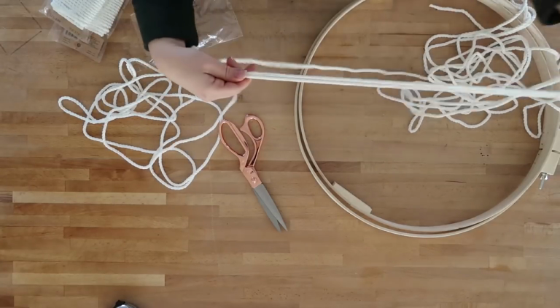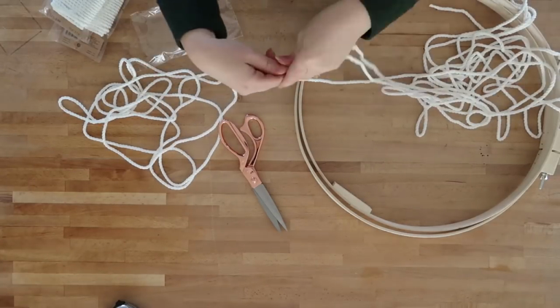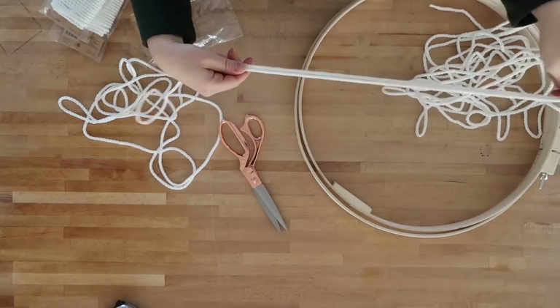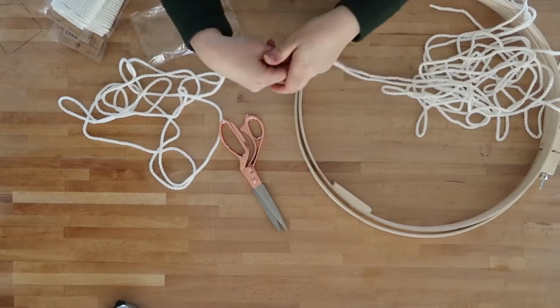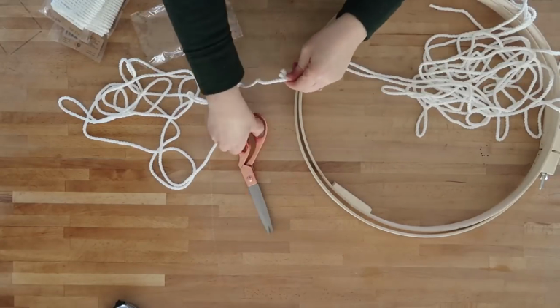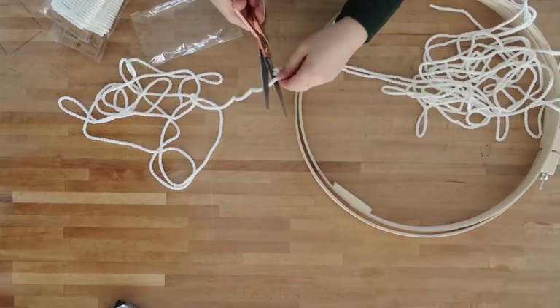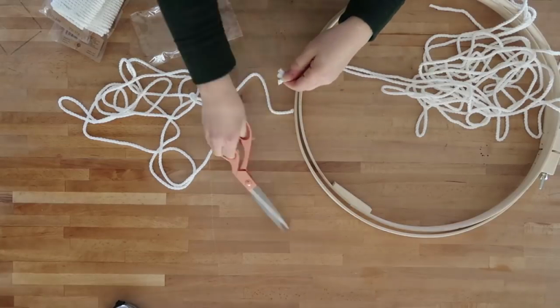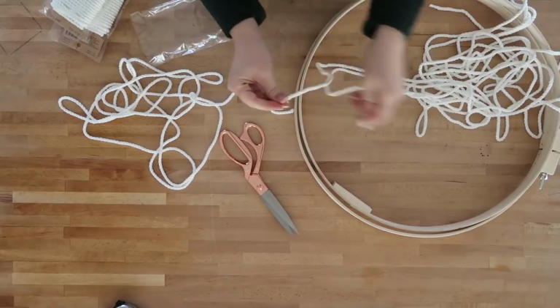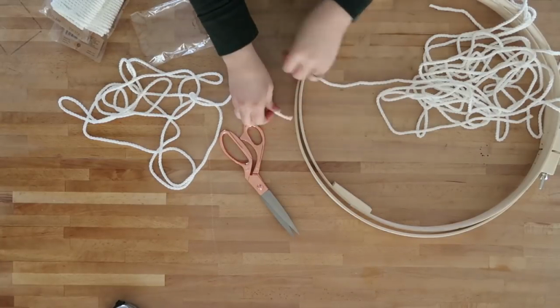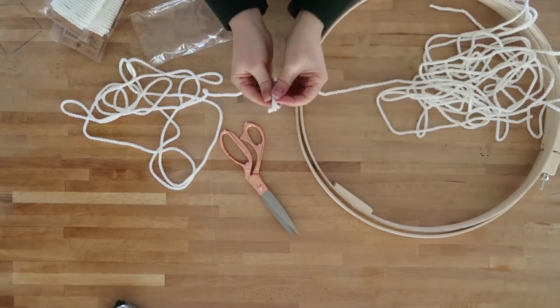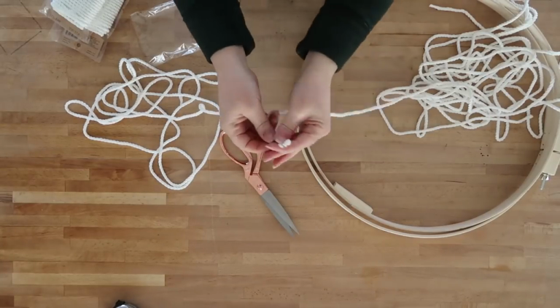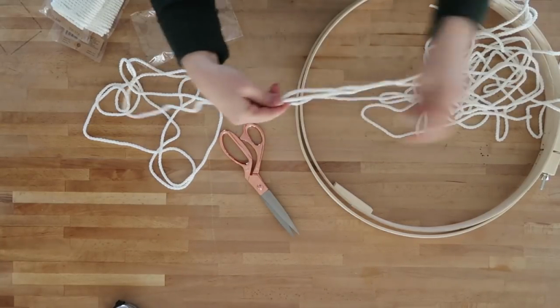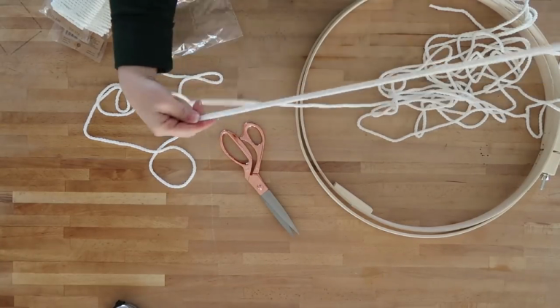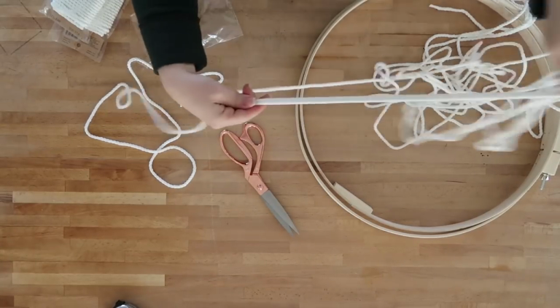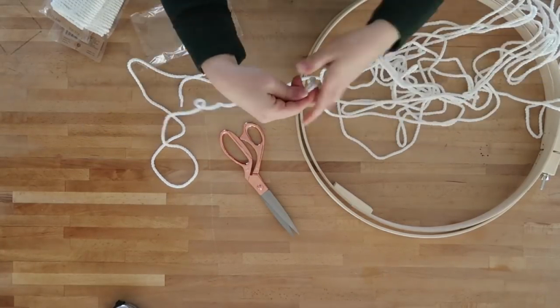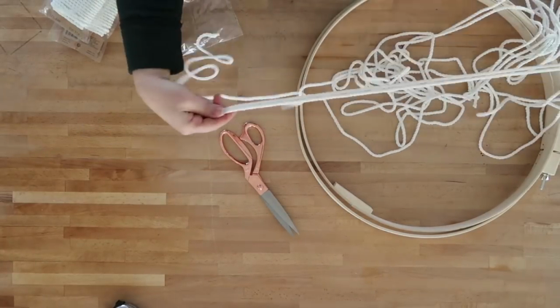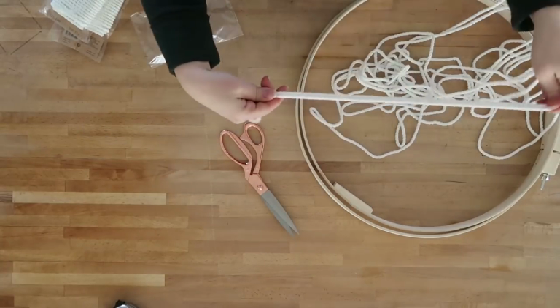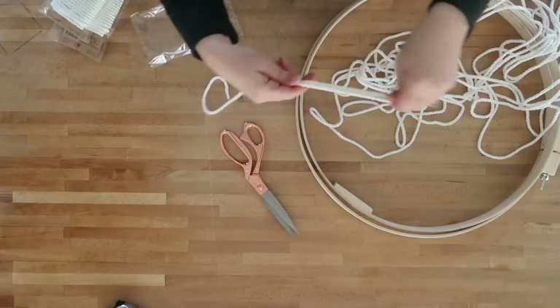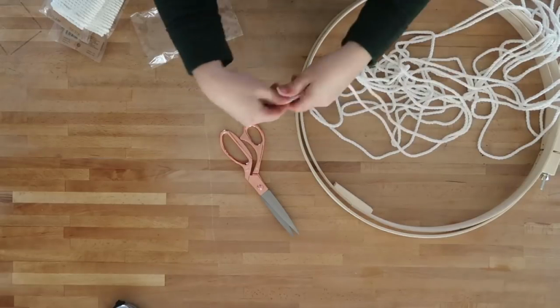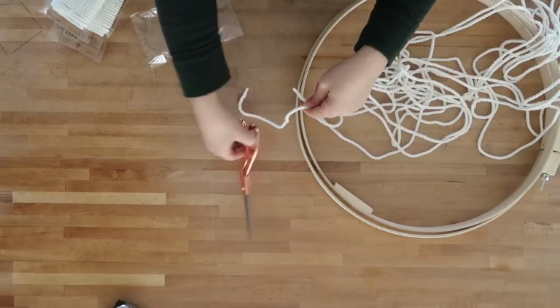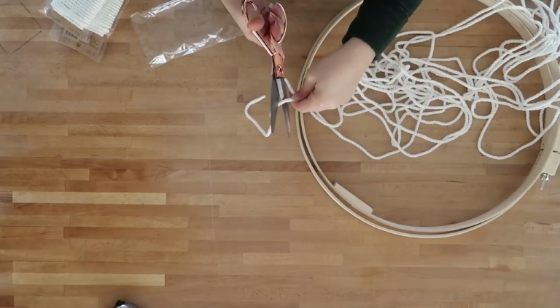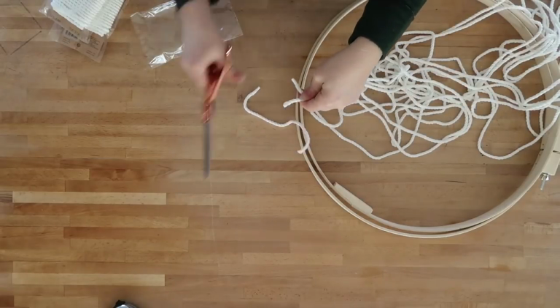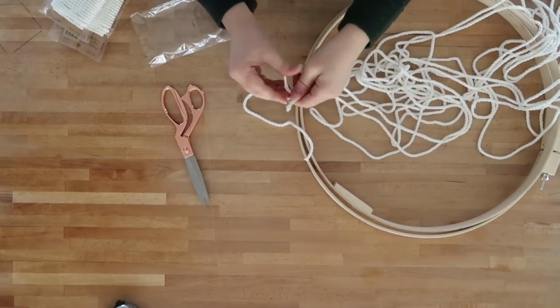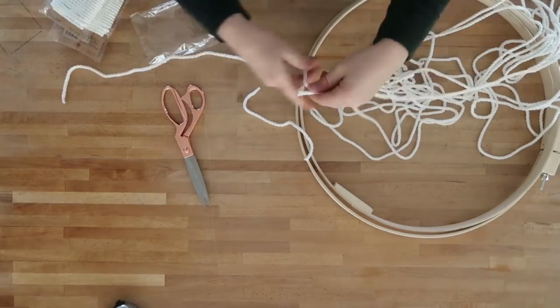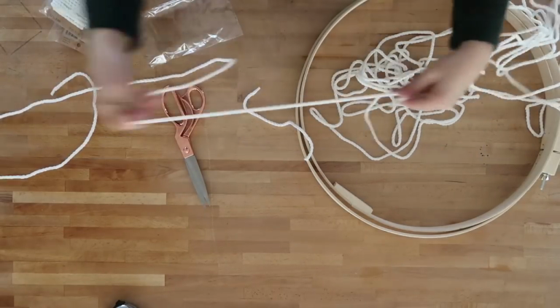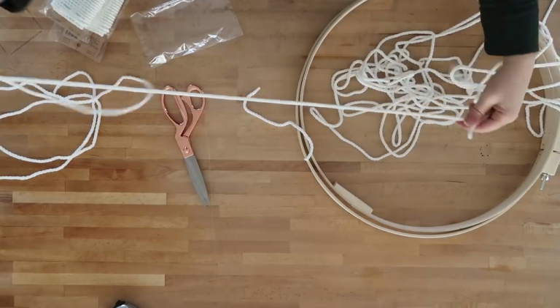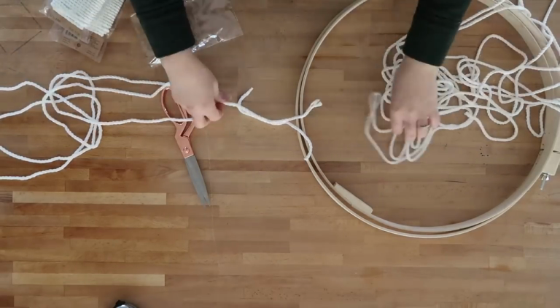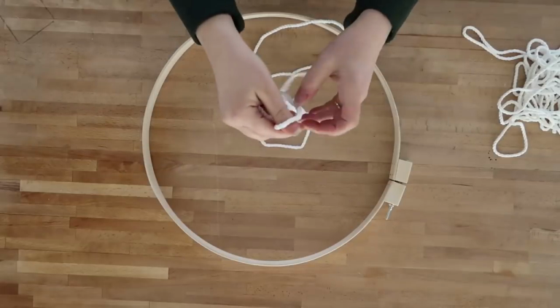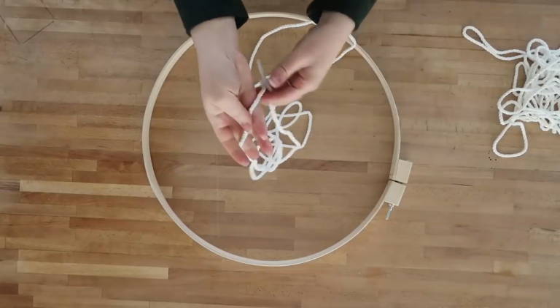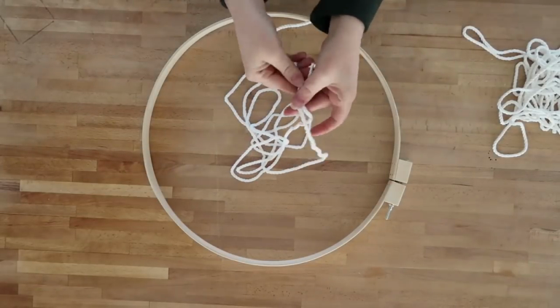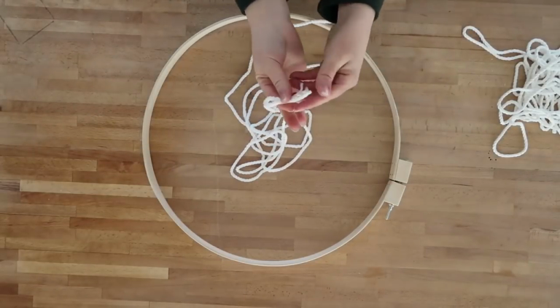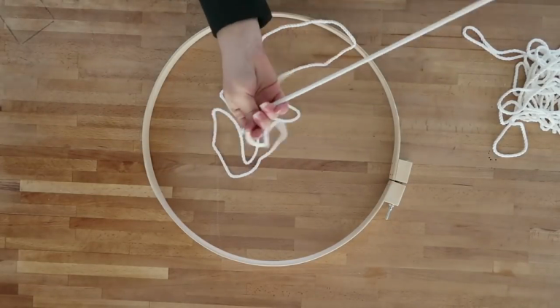I am cutting 24 pieces of cord for my chandelier. I'll leave a link in the description box below with a little calculator that will help you decide how much cord you need to buy. Then after you cut all of your lengths of cord, you're going to fold them in half.